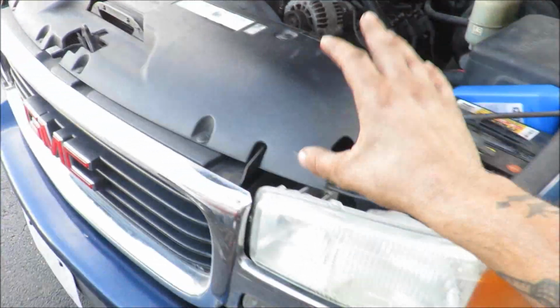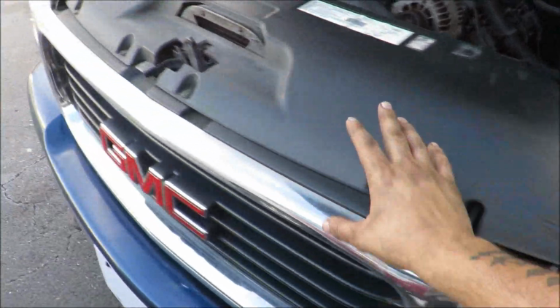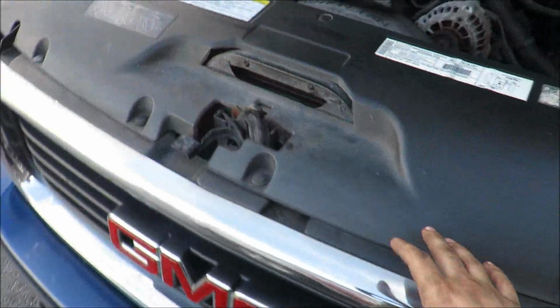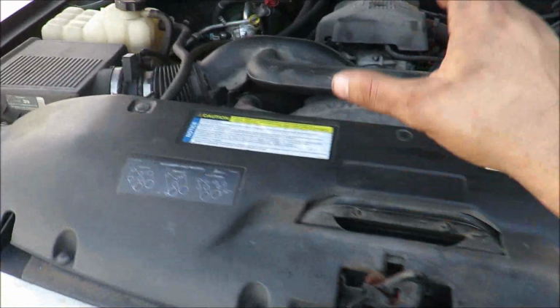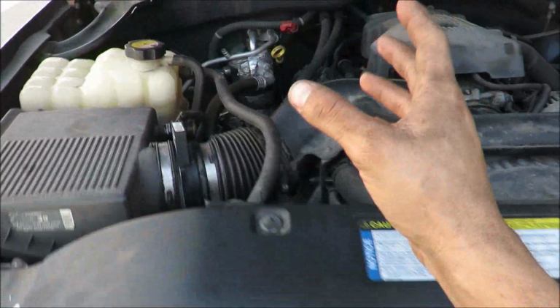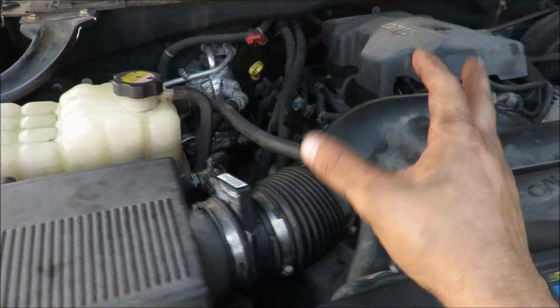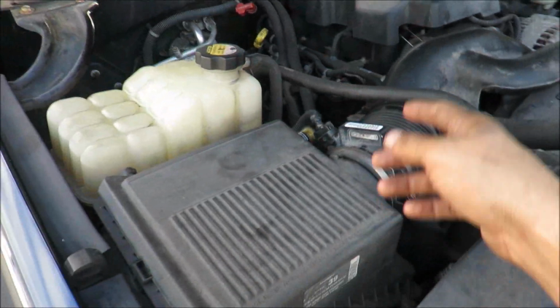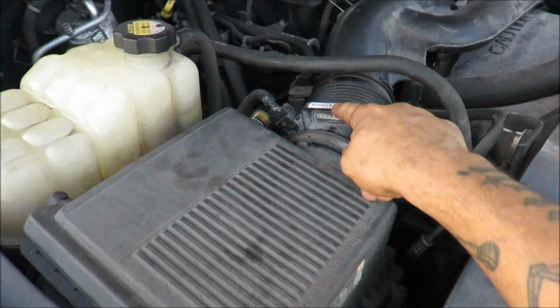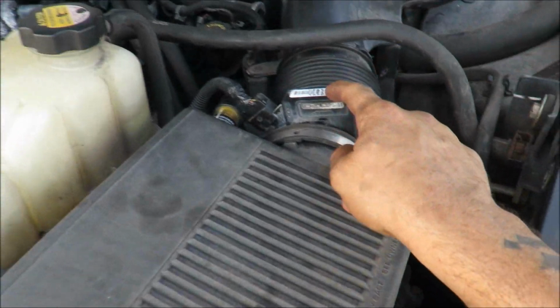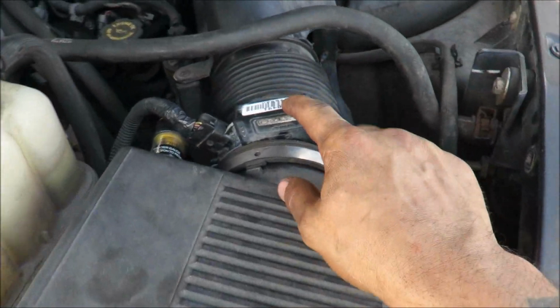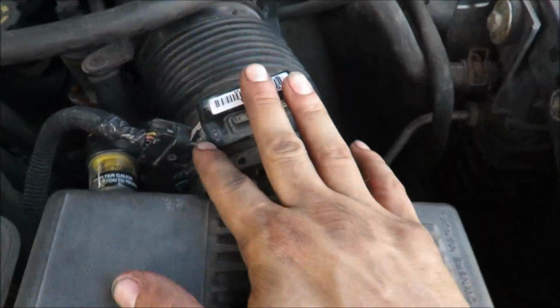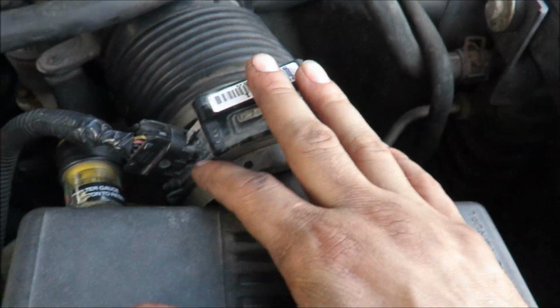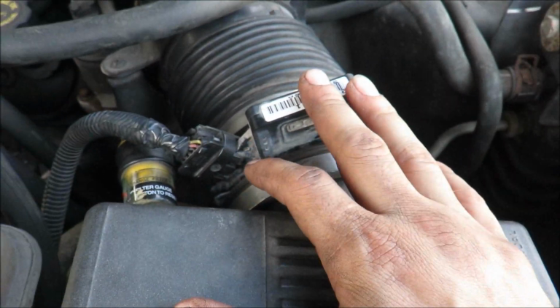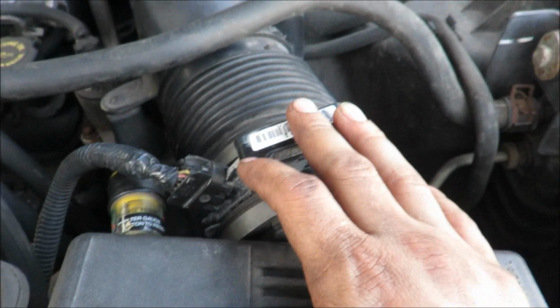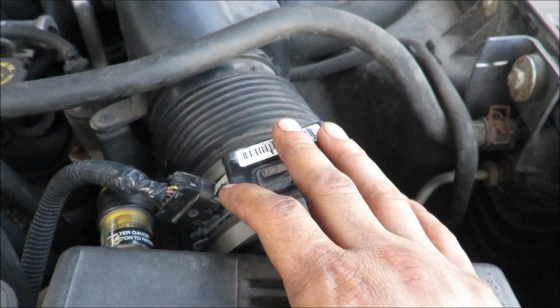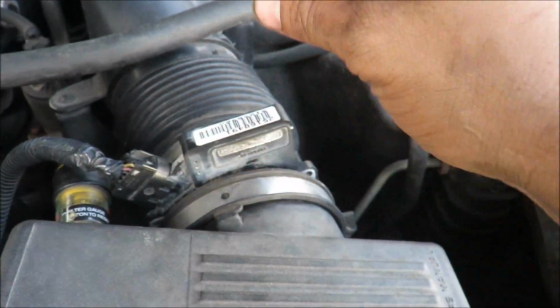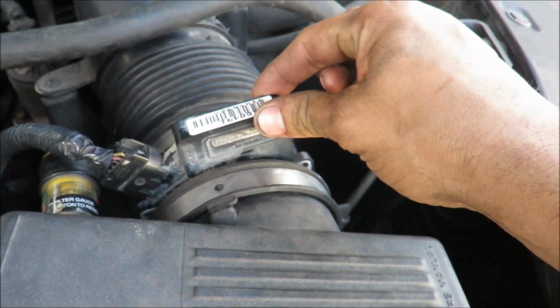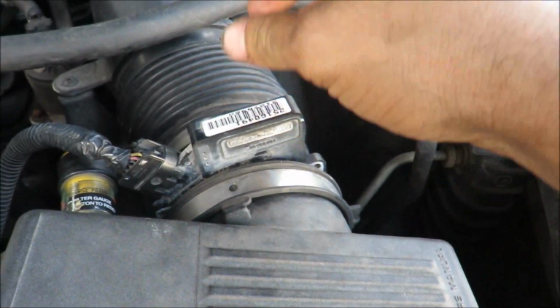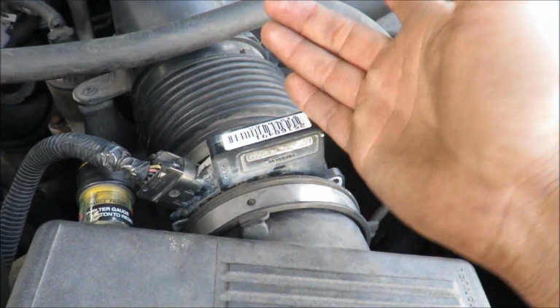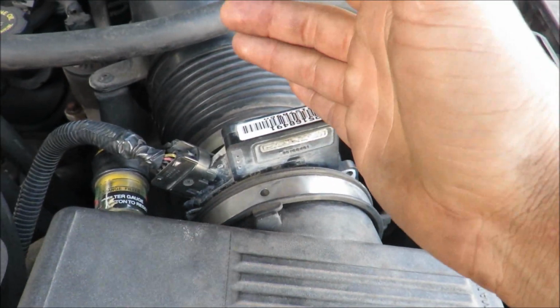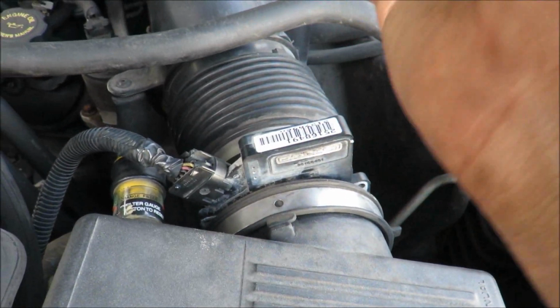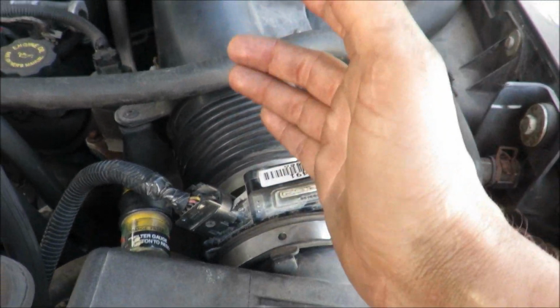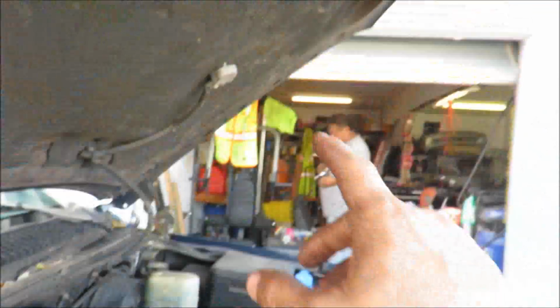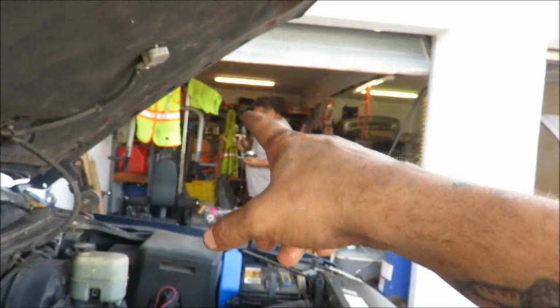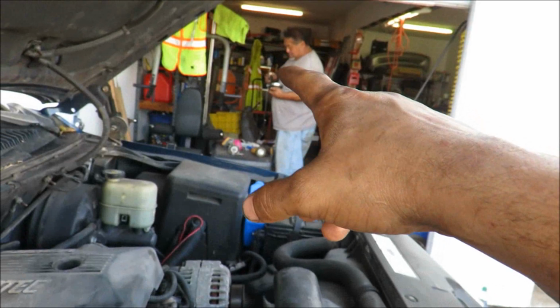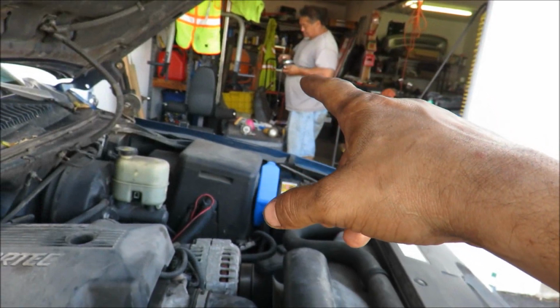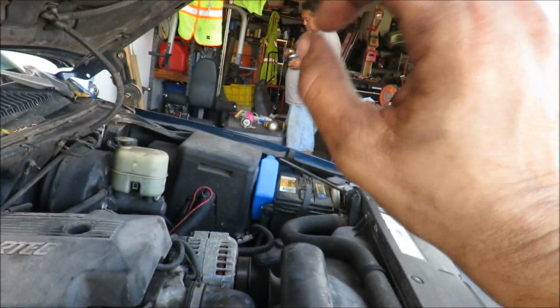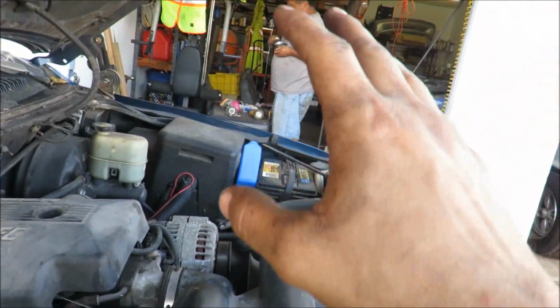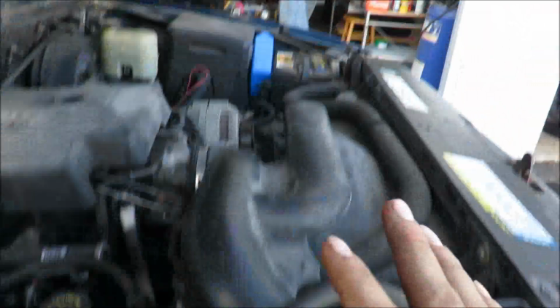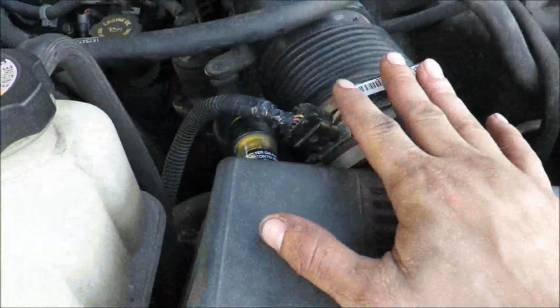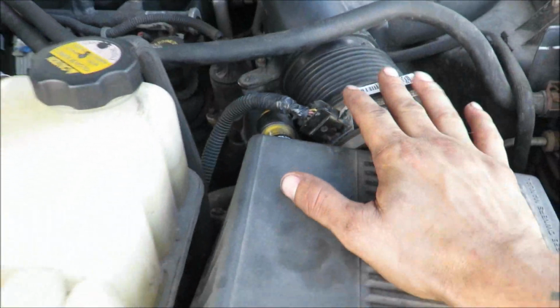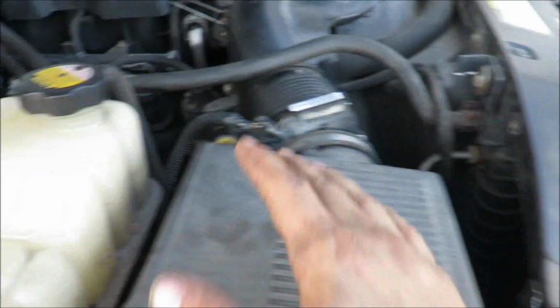Alright guys, so this is another one of his cars. It's got a misfire — when the MAF sensor's on it doesn't want to rev up right. He bought a new one and it still does the same thing, so he just got another one right now. We're just going to clean it up a little and try that in here, see what that does.